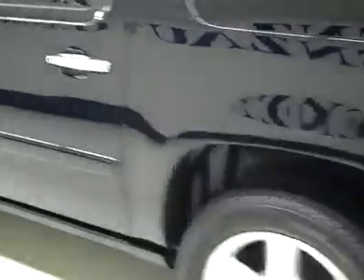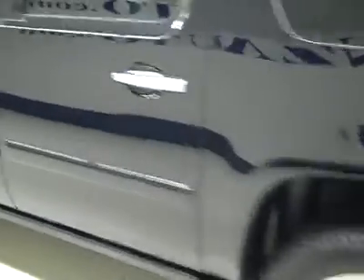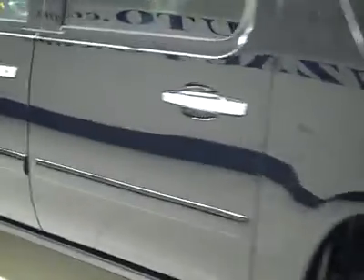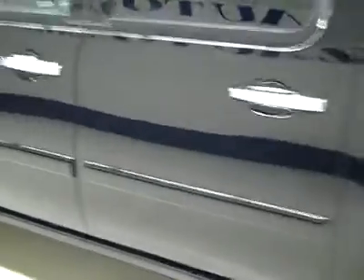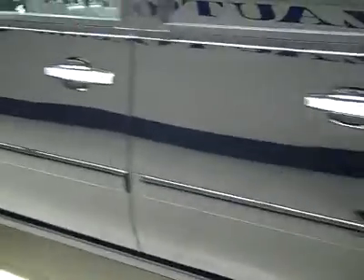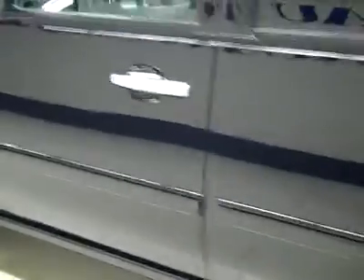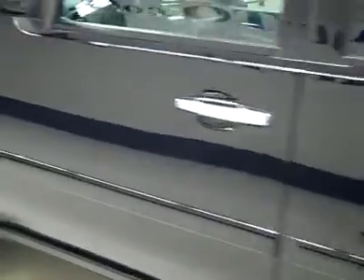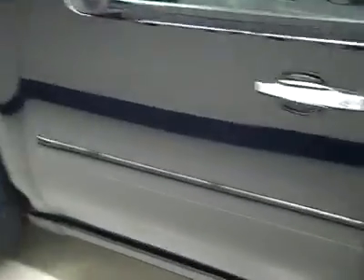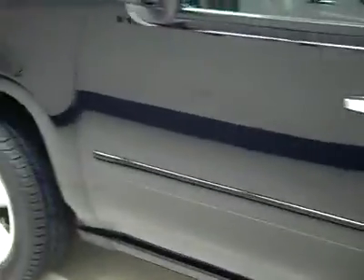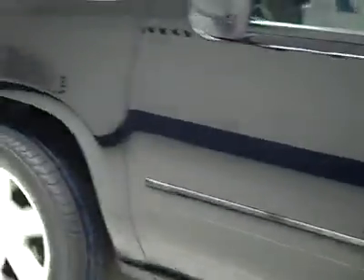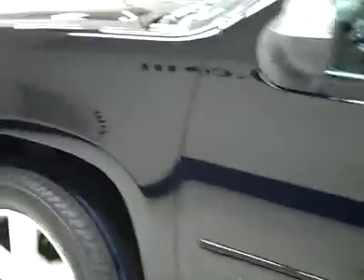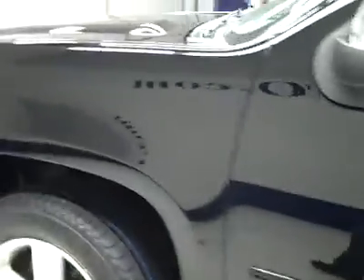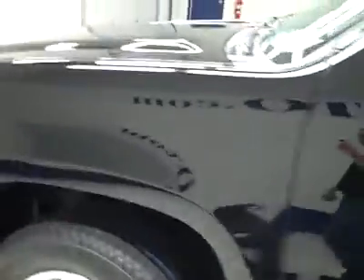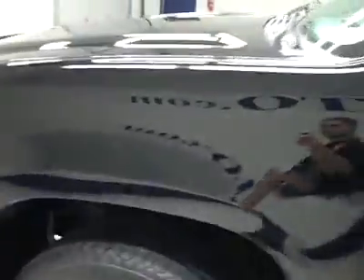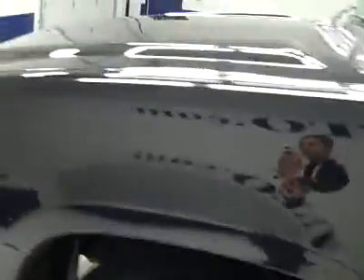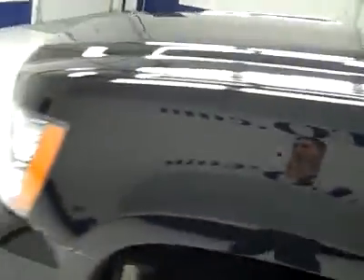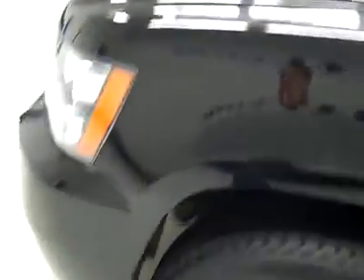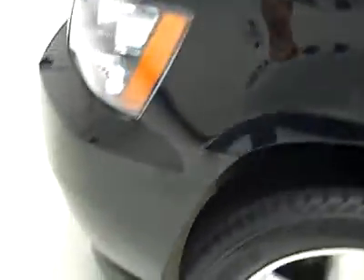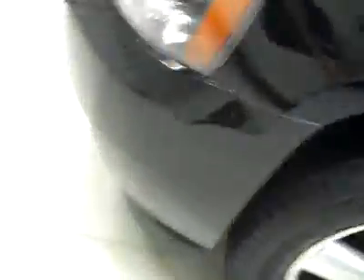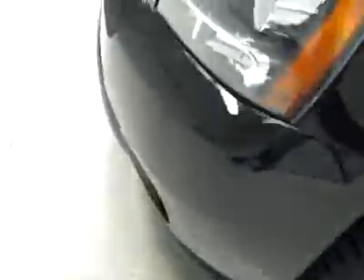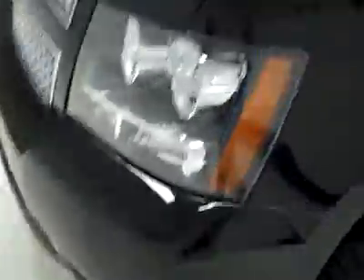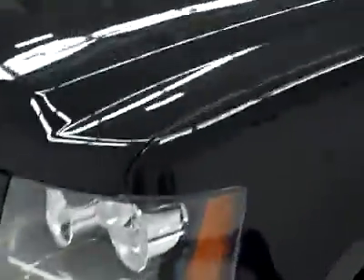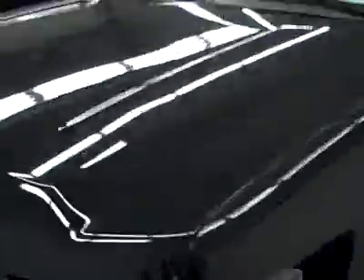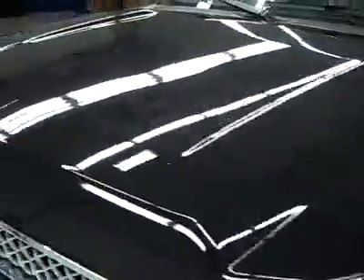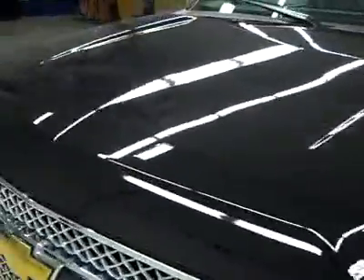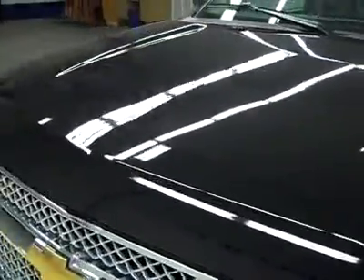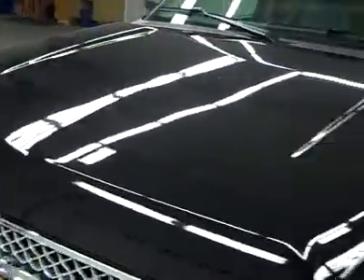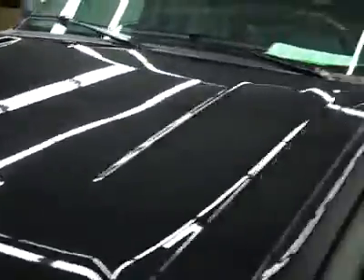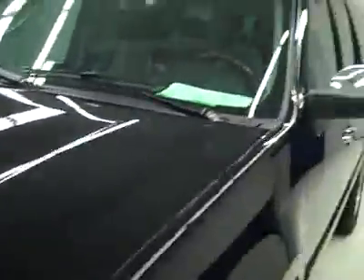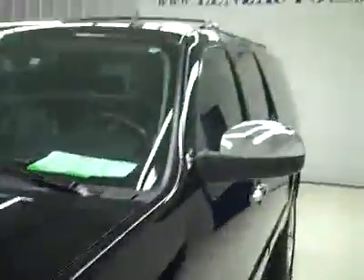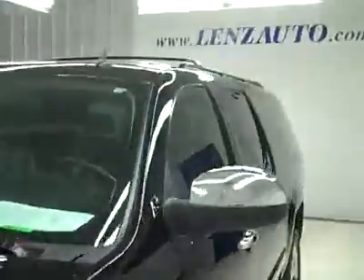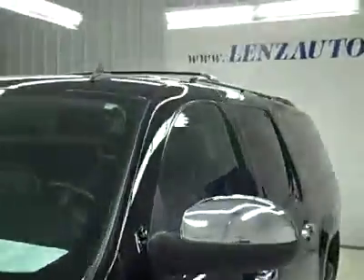Down this side, again, very clean shiny paint — no dents, dings, and no scratches here either. Hood looks great too. Body's in excellent condition.